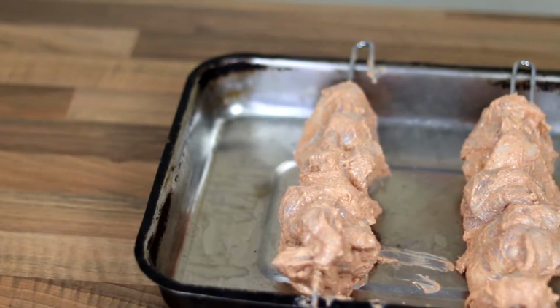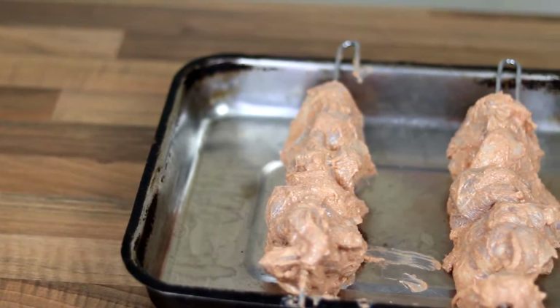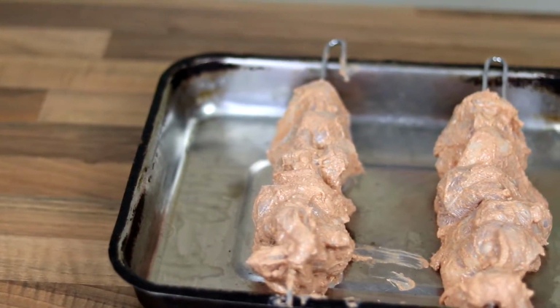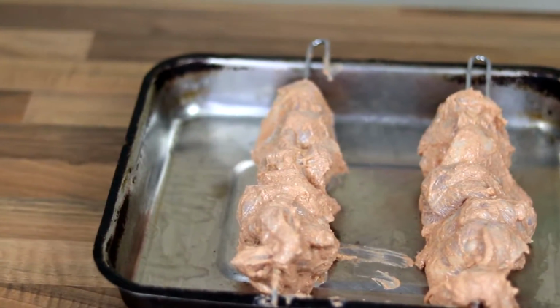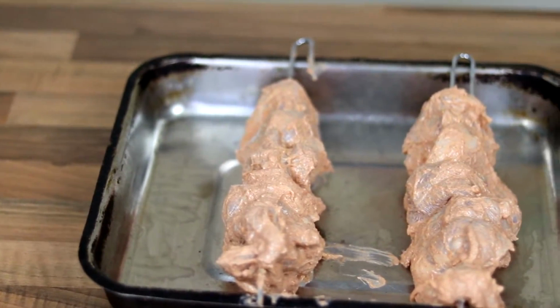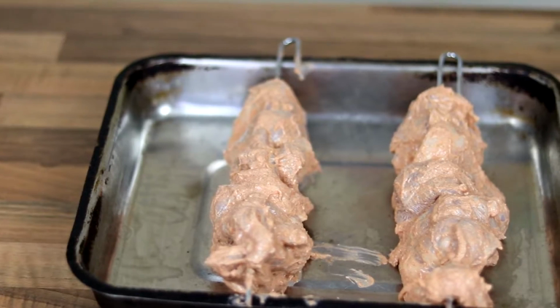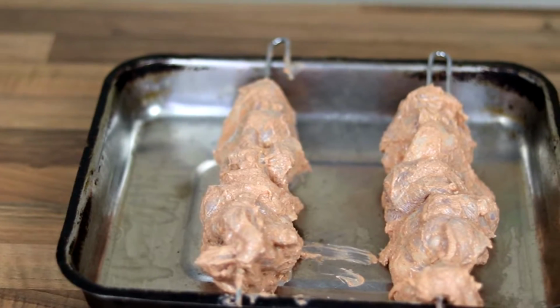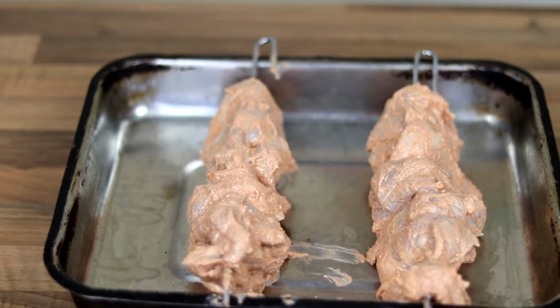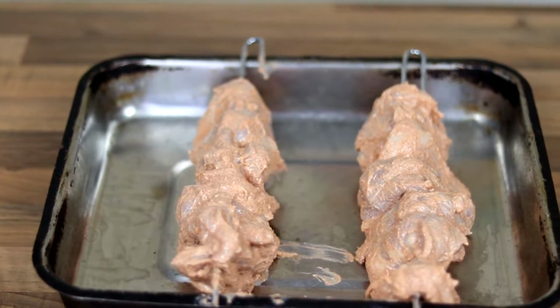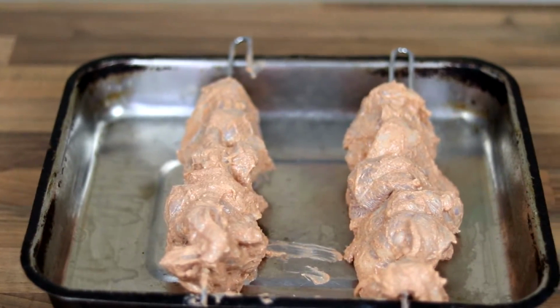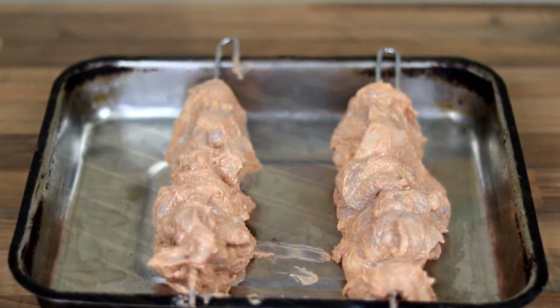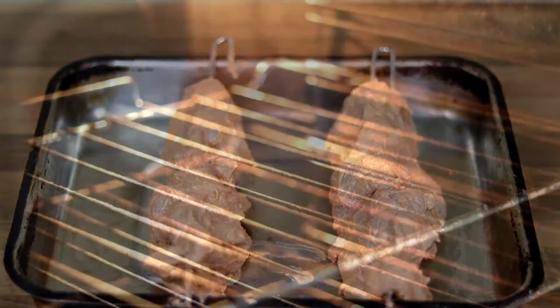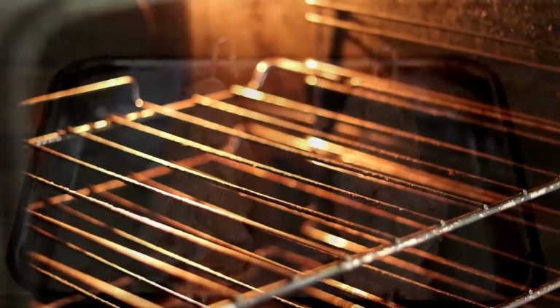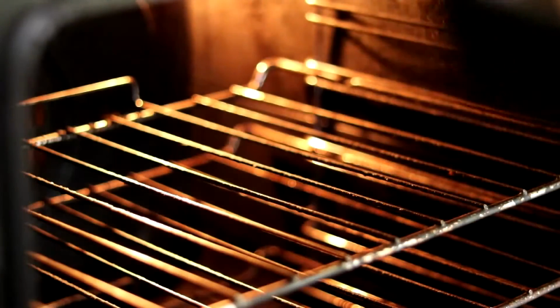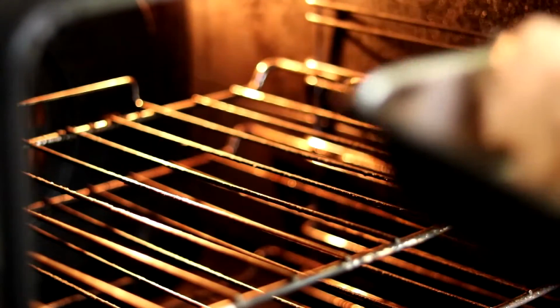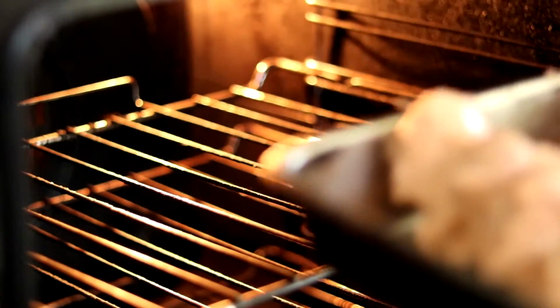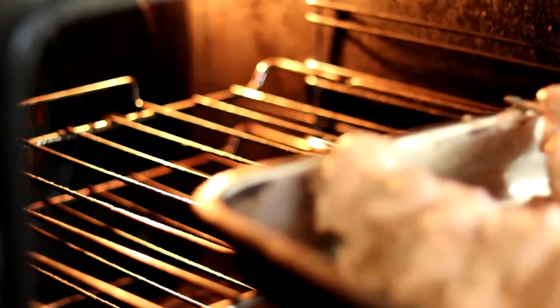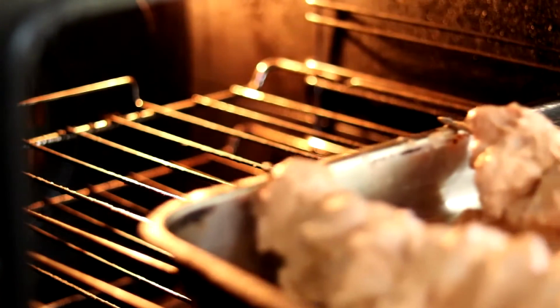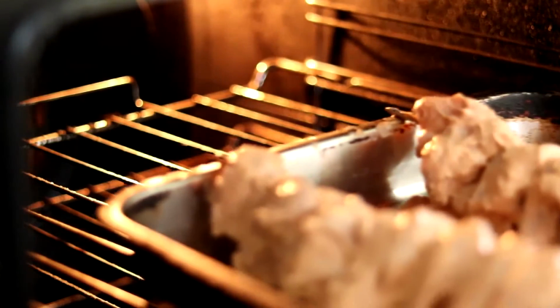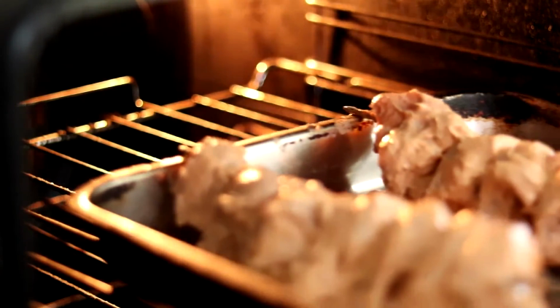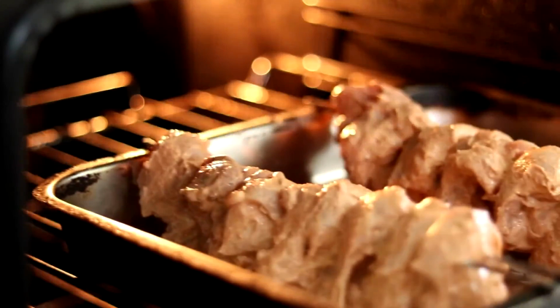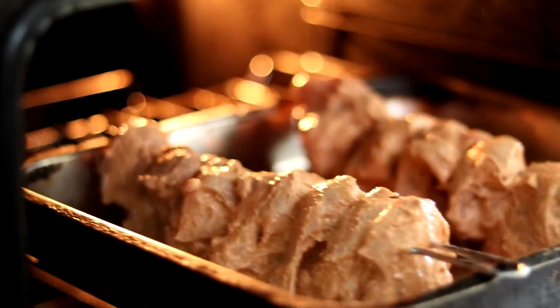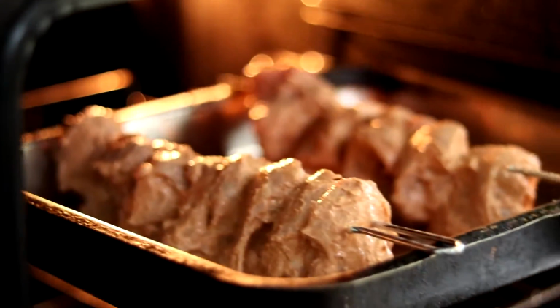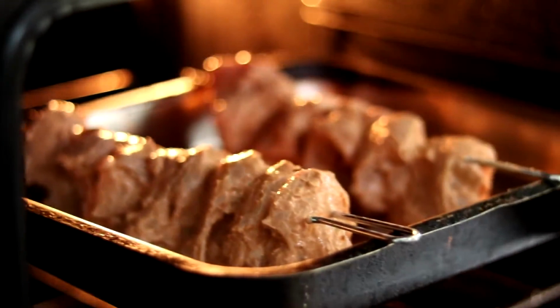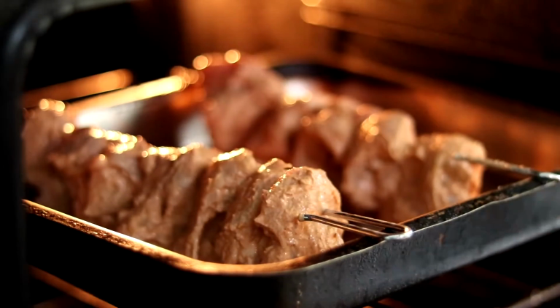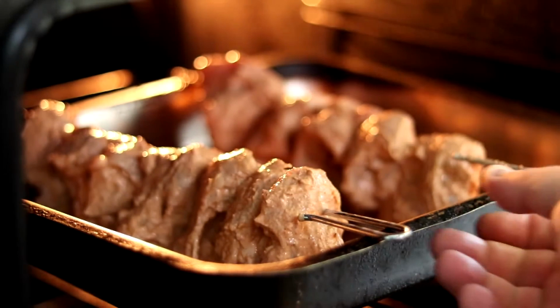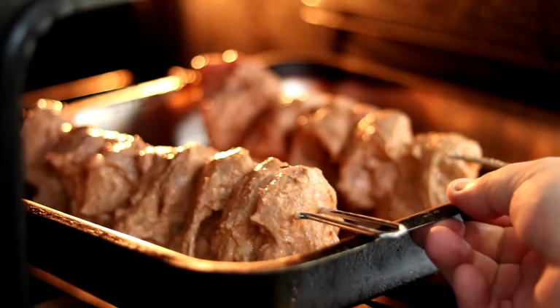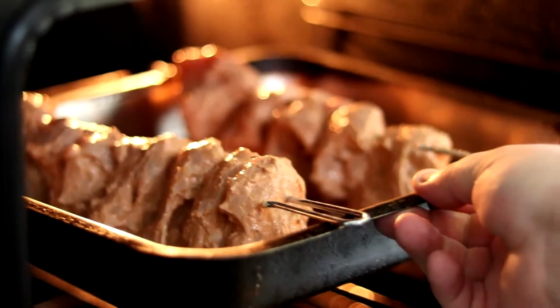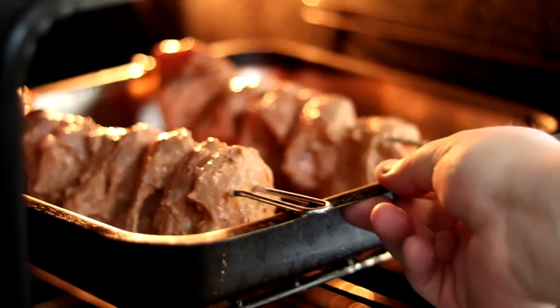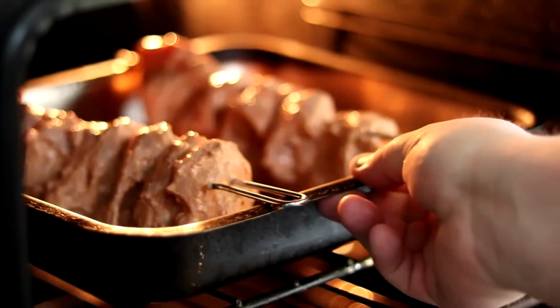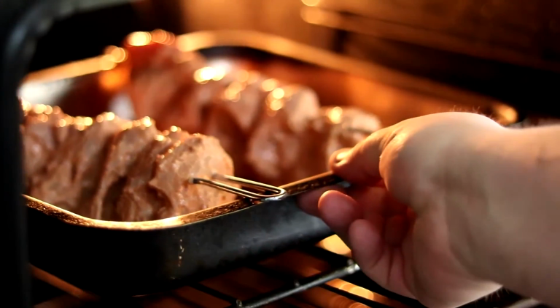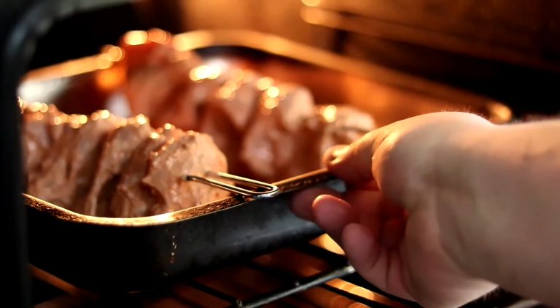I've preheated my oven — they're going to take about 40 to 45 minutes. The oven is at 180 degrees Celsius or 356 degrees Fahrenheit.